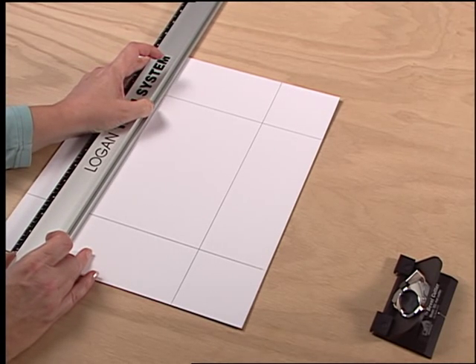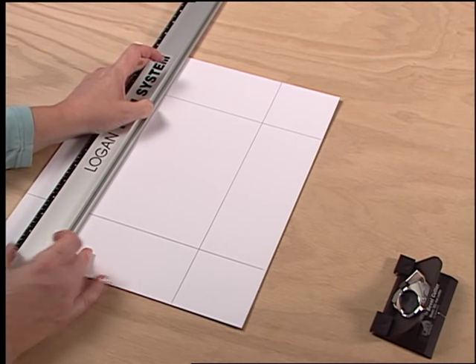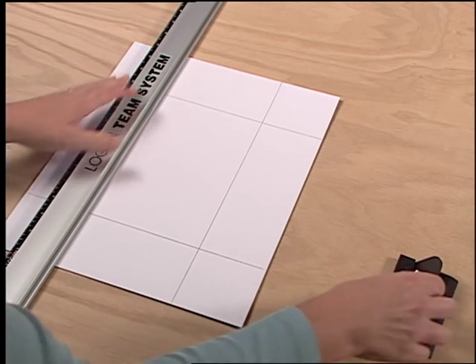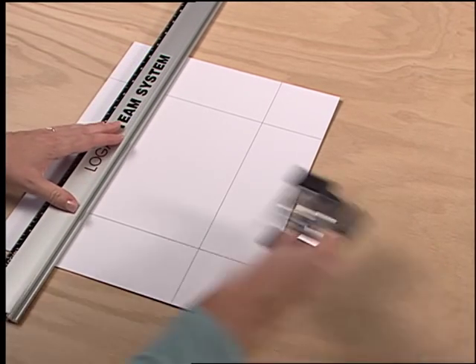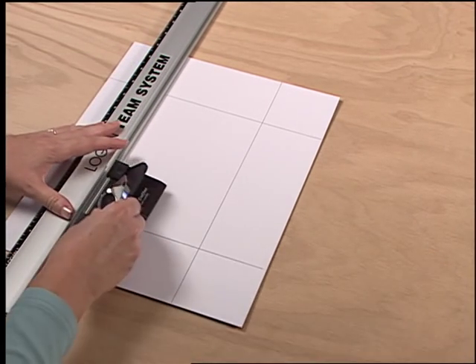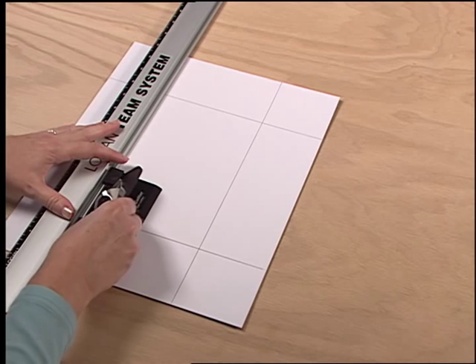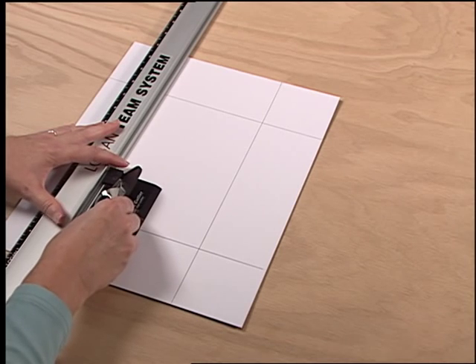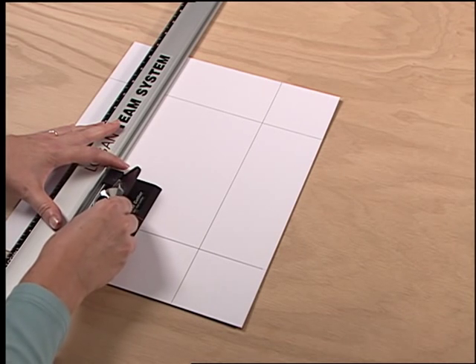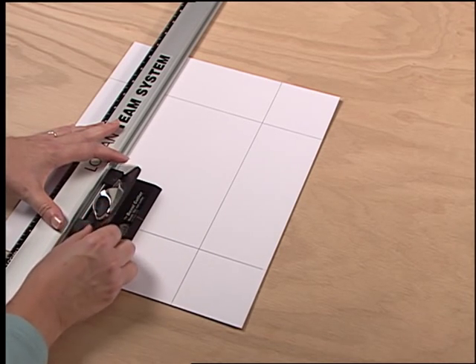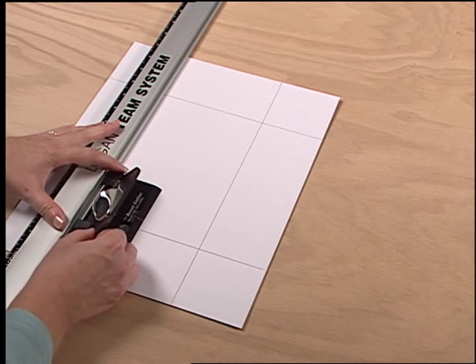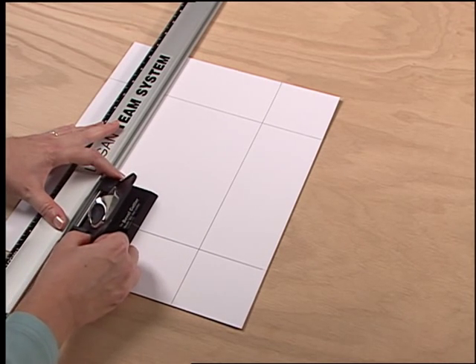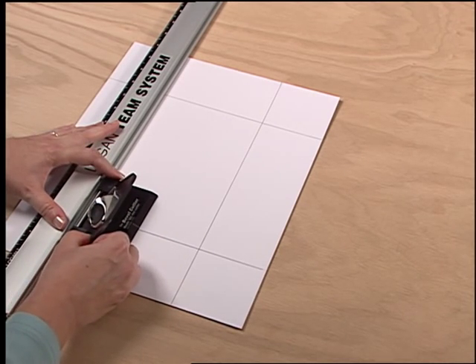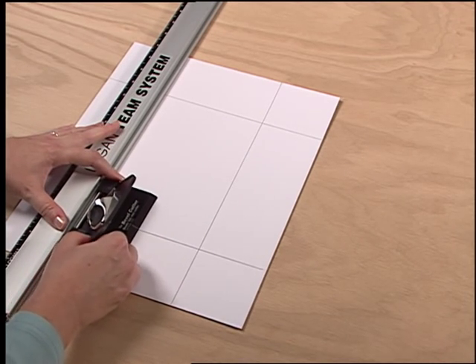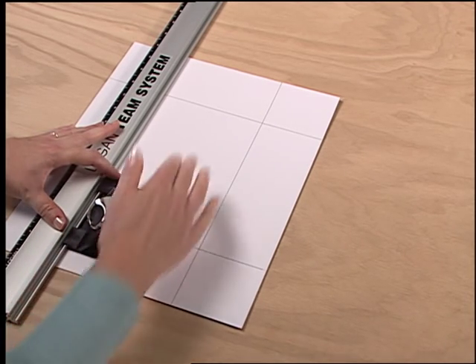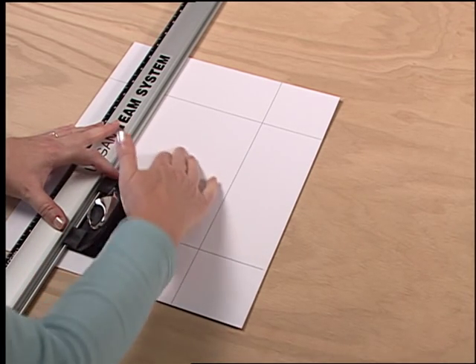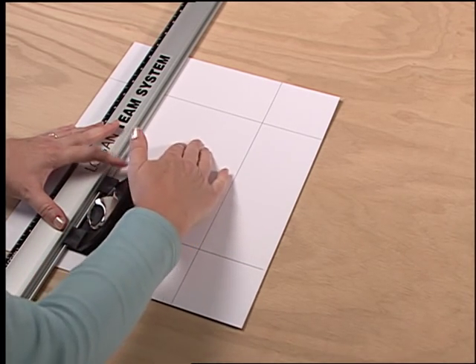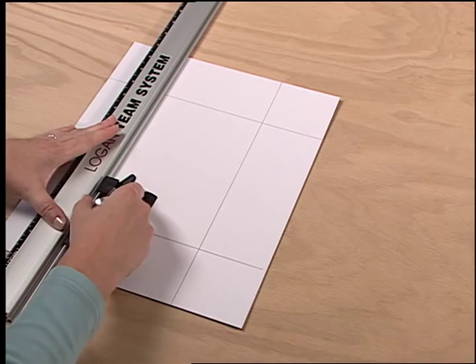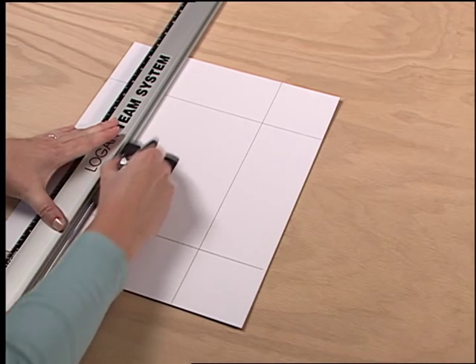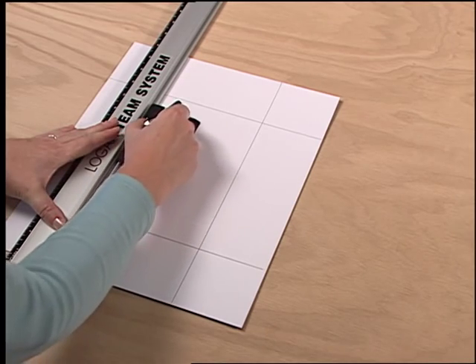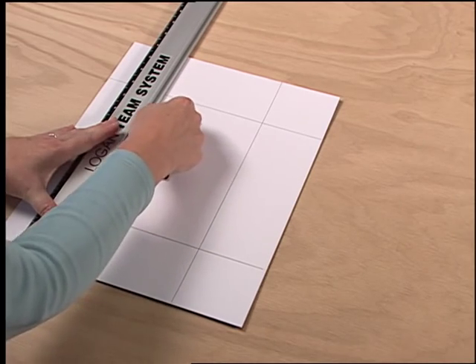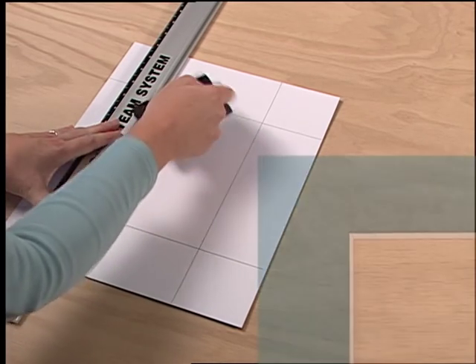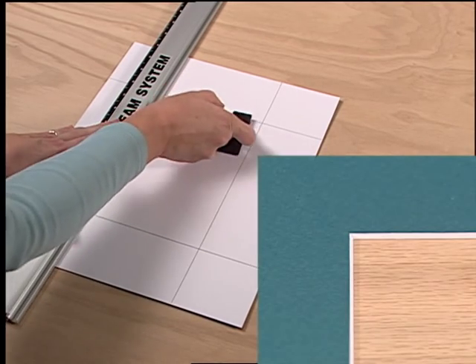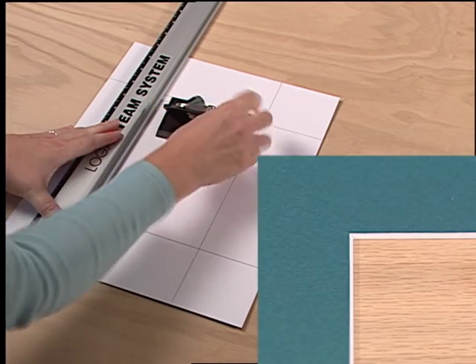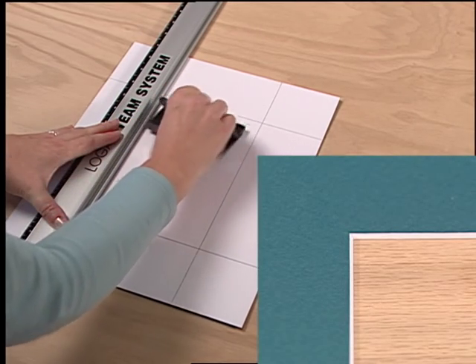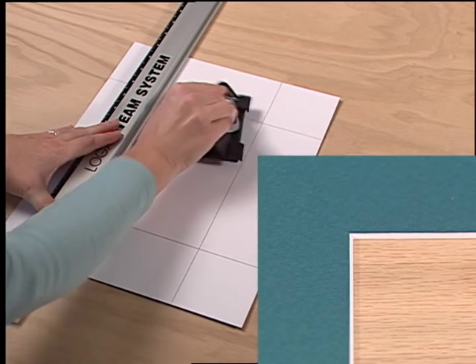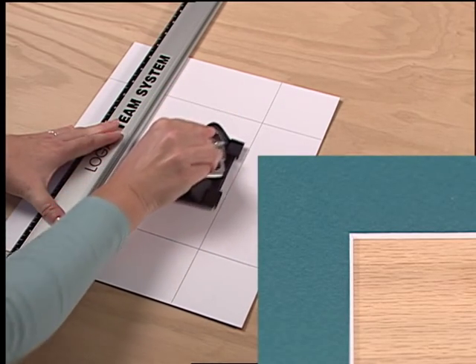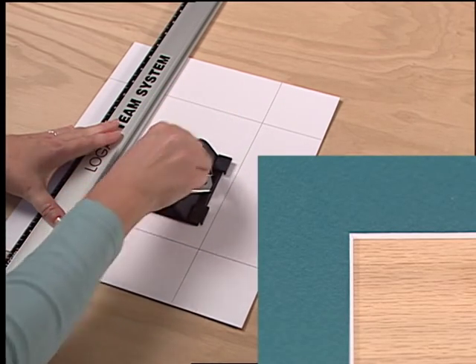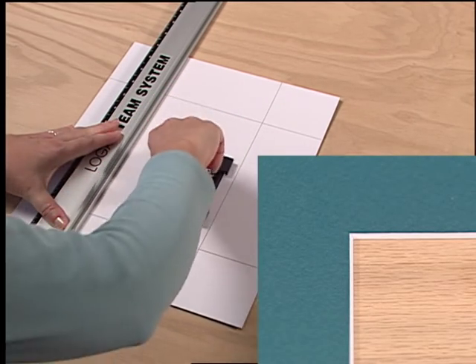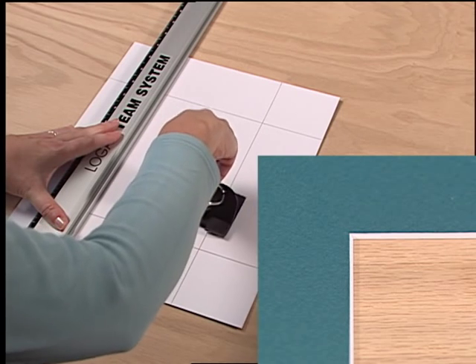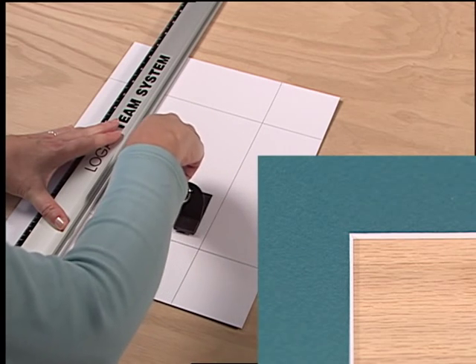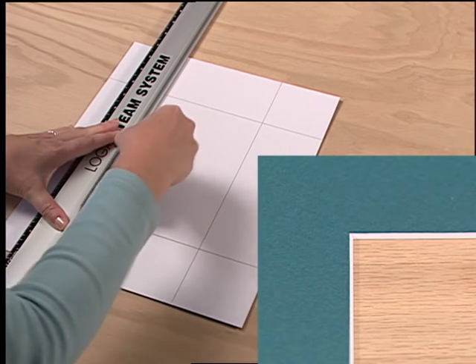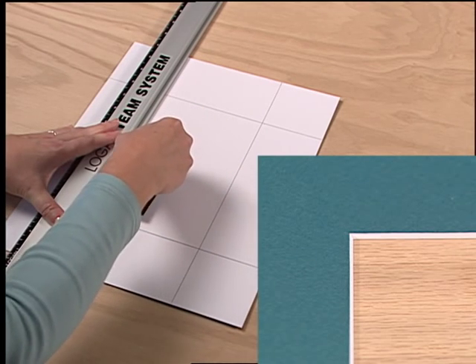See that your cutting head is always riding on the insides of the four lines. Cutting from the proper sides of the line will produce a properly angled bevel cut.